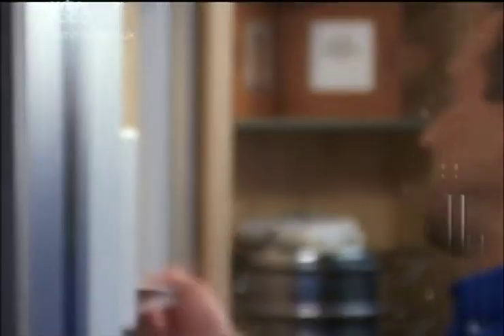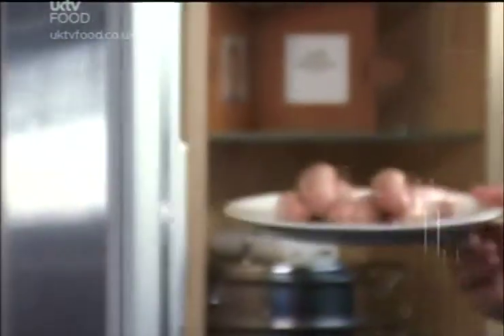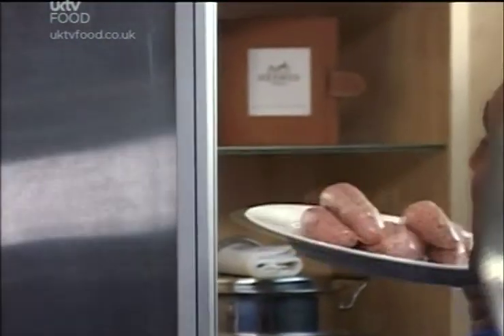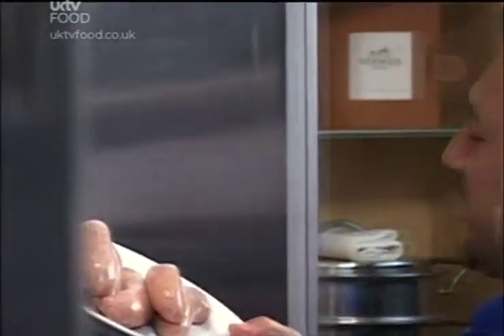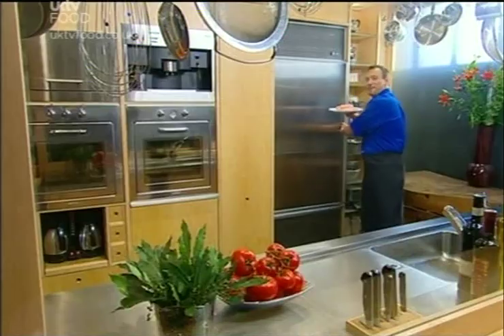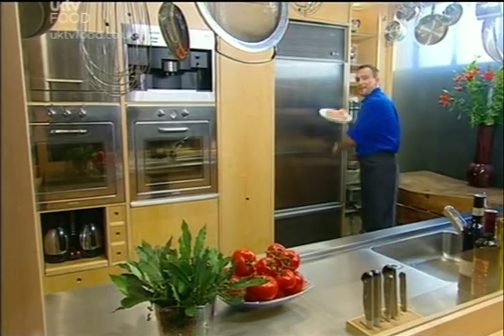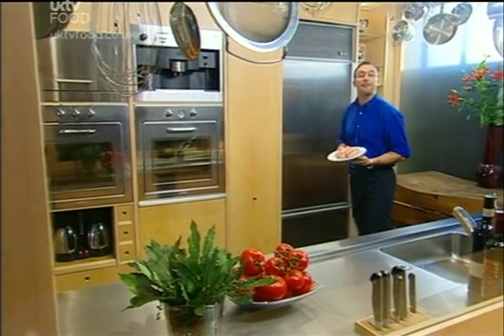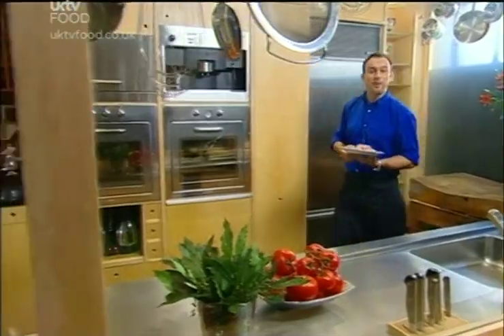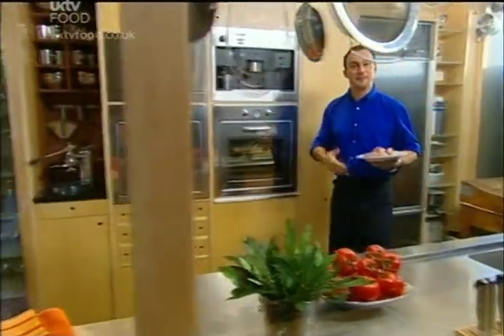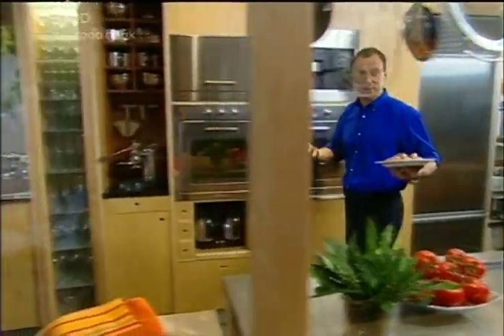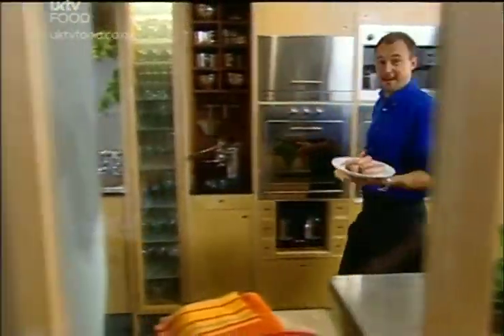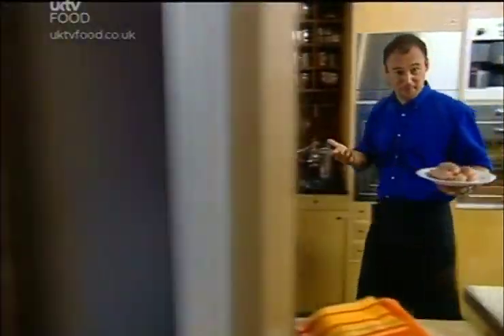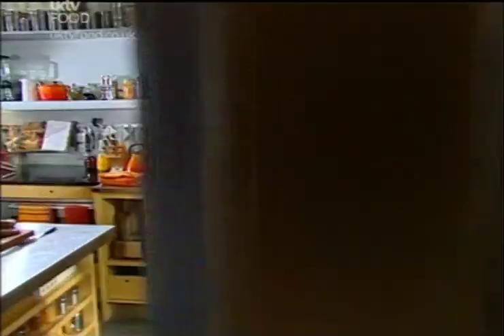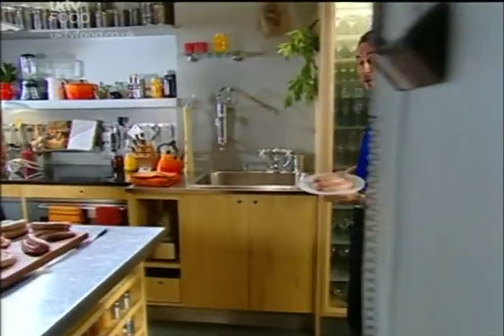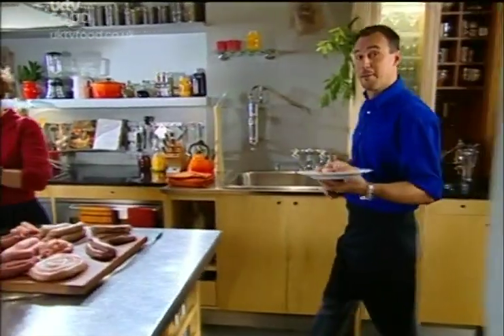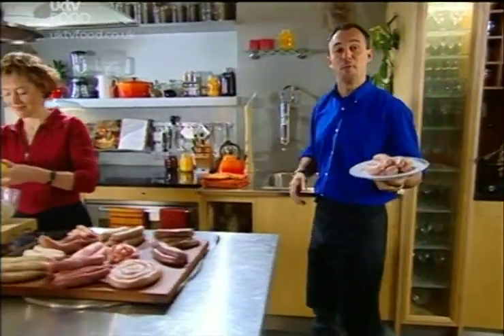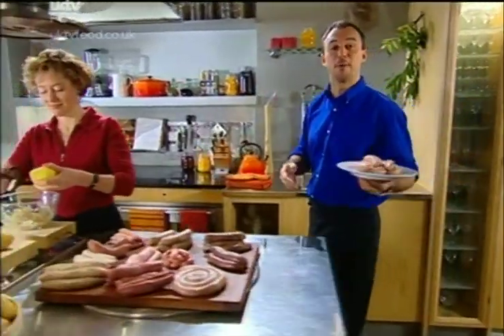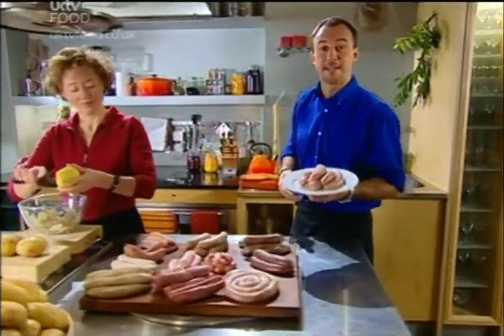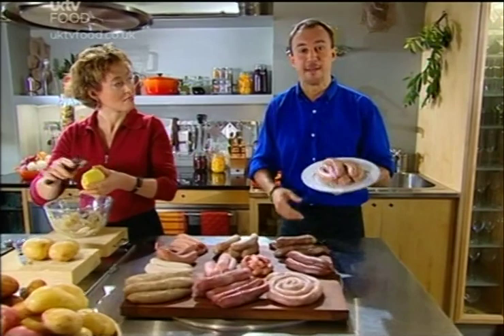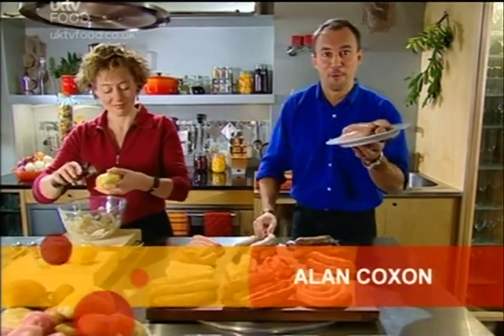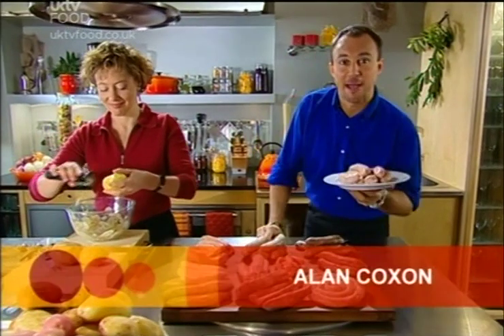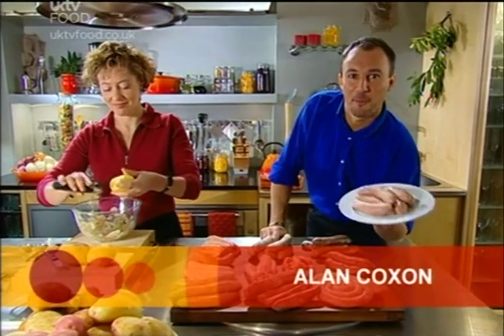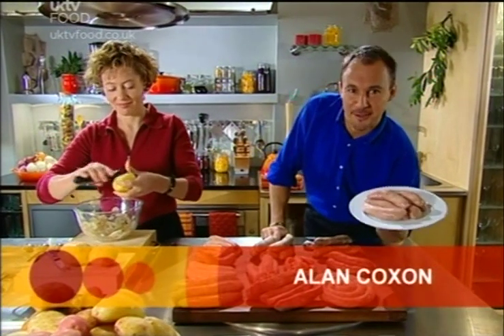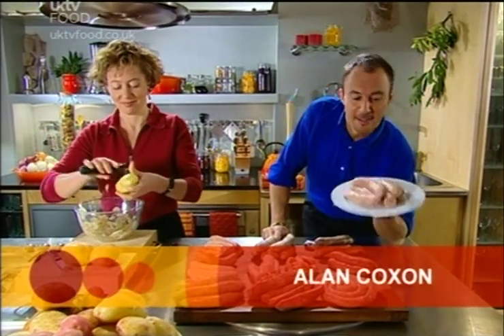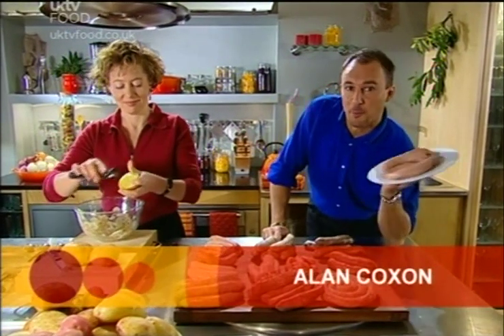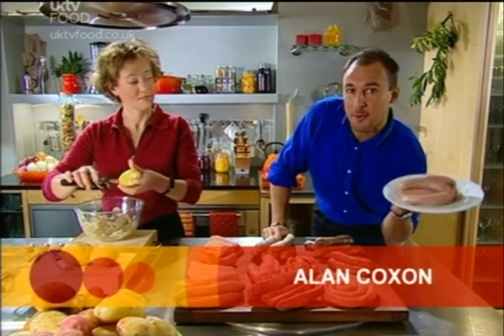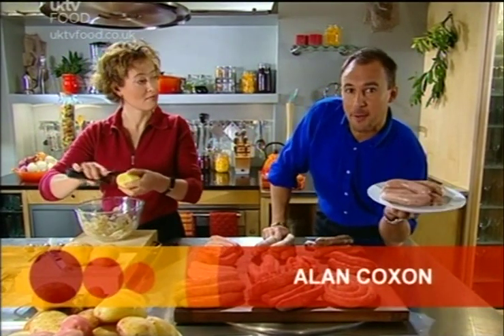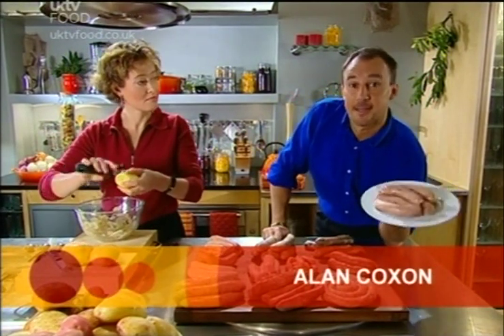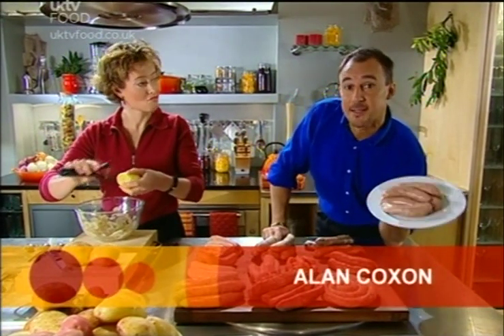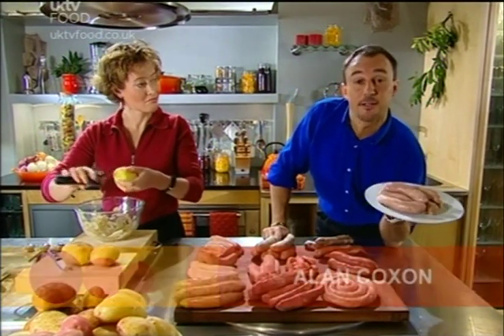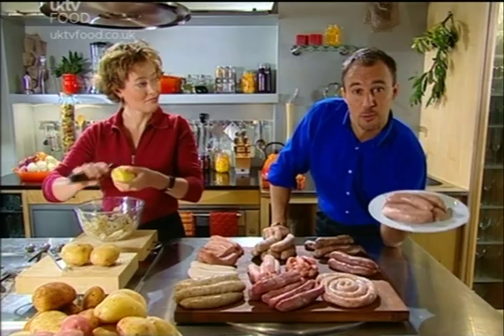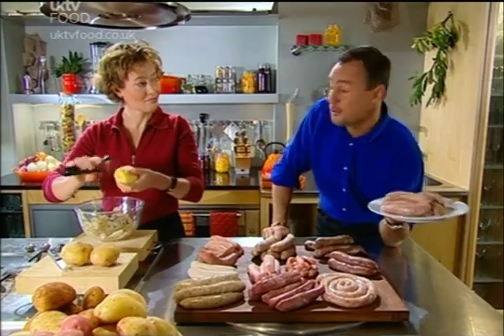Sausage is one of Britain's favourite foods. We have it for breakfast, for lunch, for dinner and of course for snacks. We eat them at home, in restaurants and cafes, and of course we have them at barbecues. But with so many varieties it's always difficult to know which one to choose.